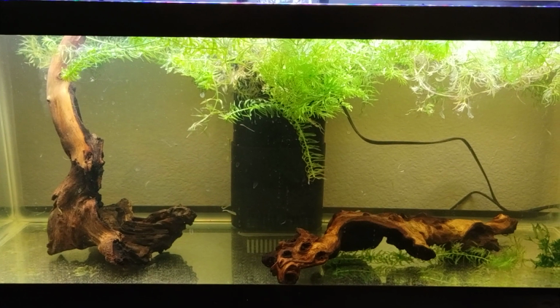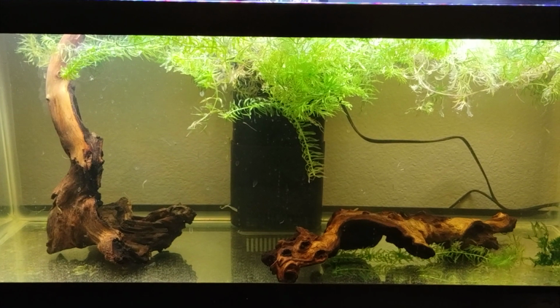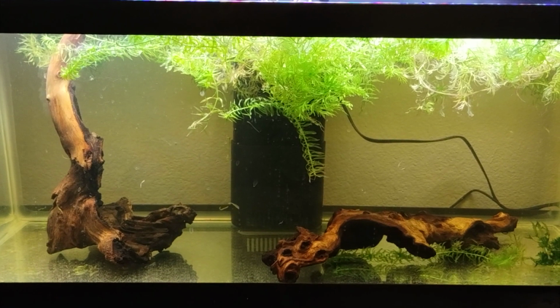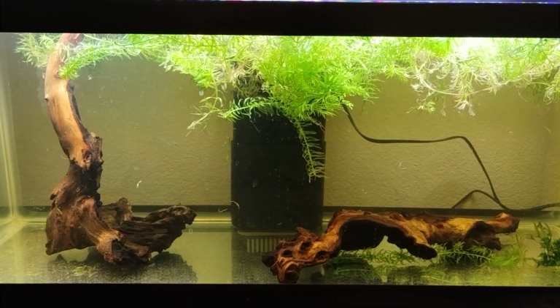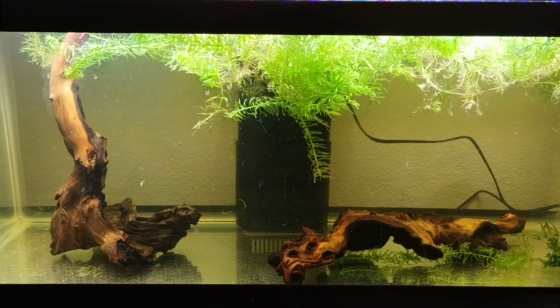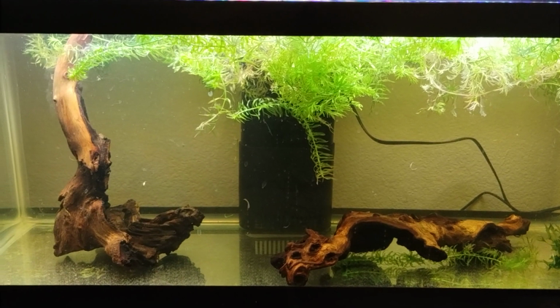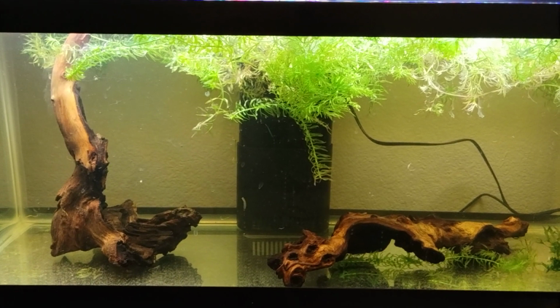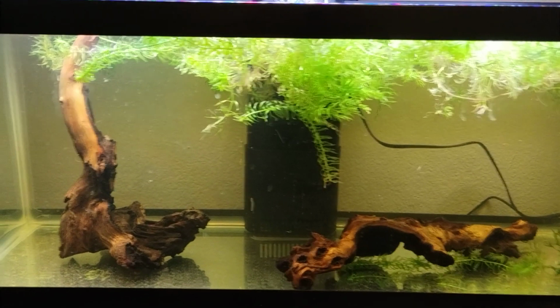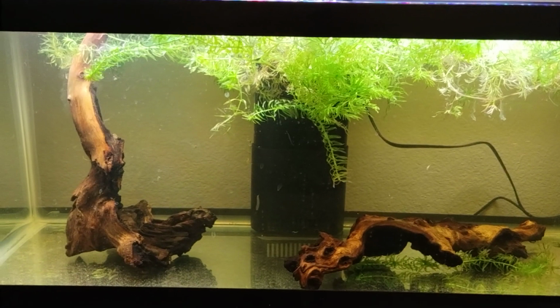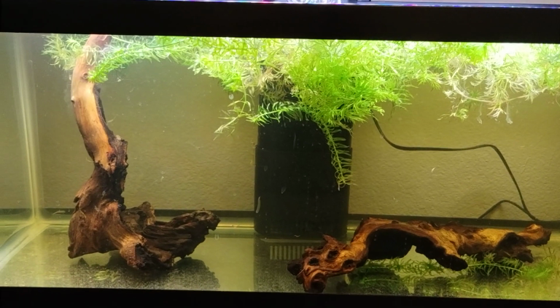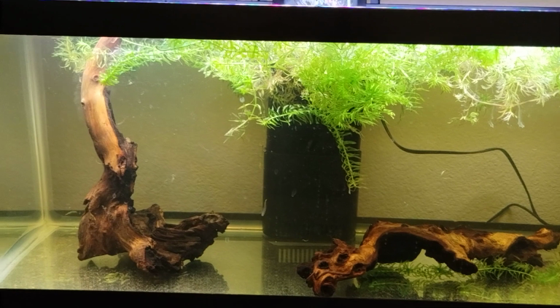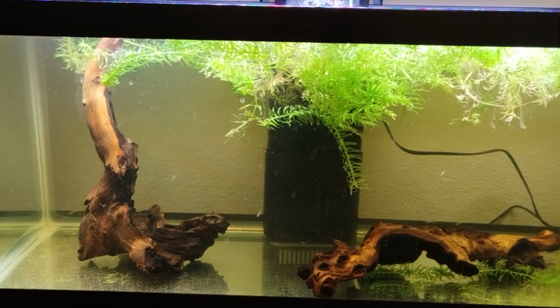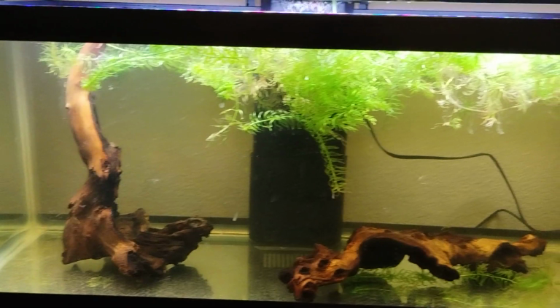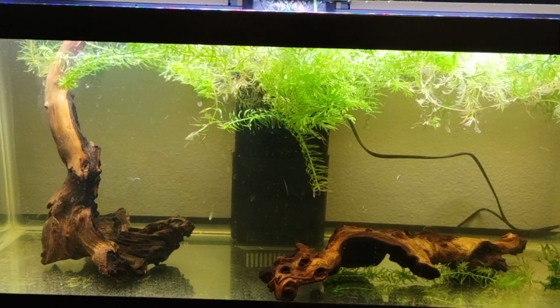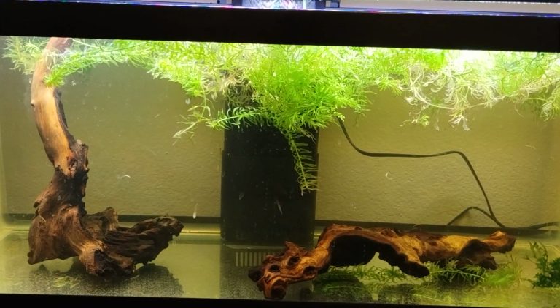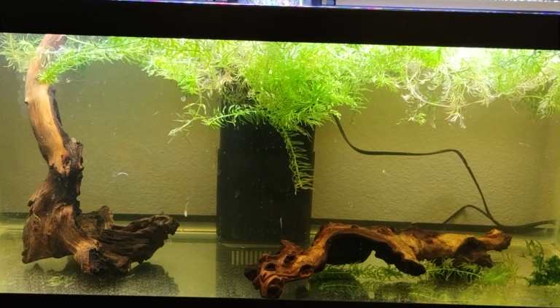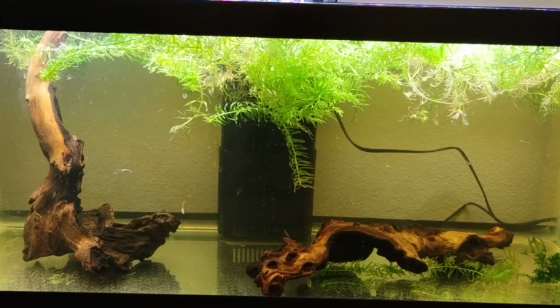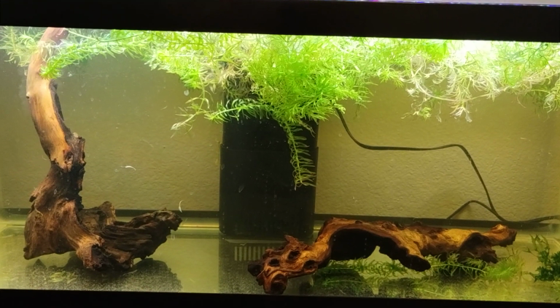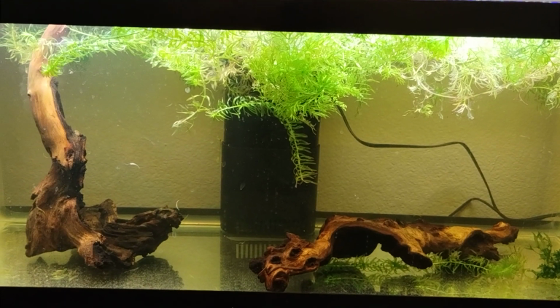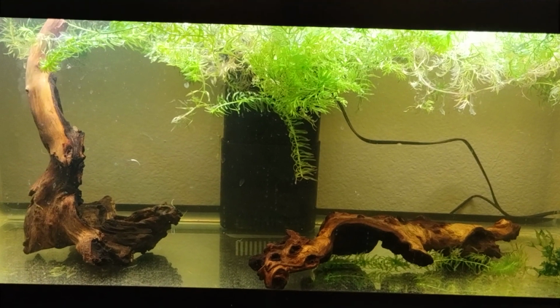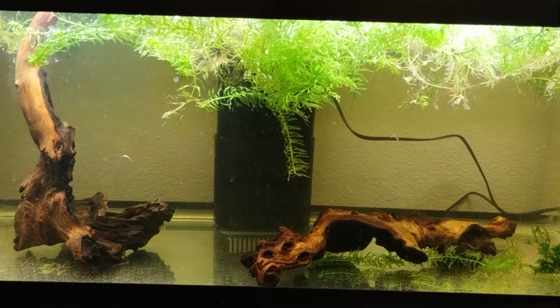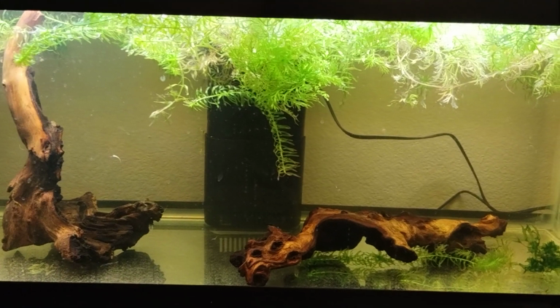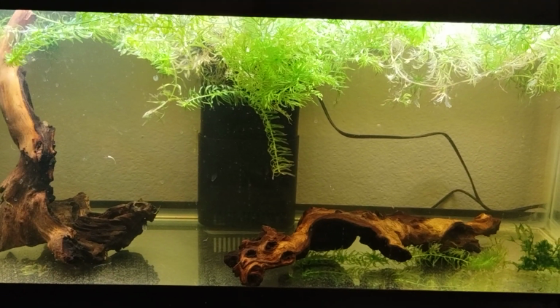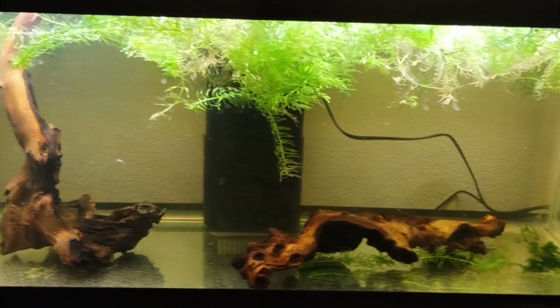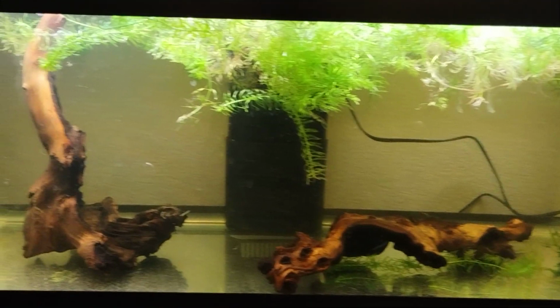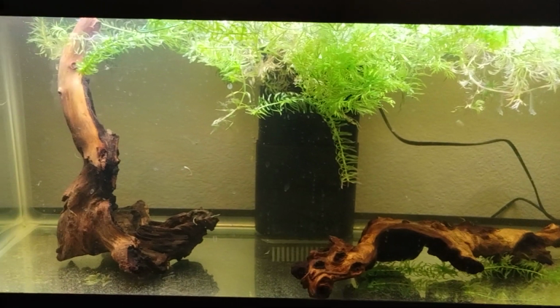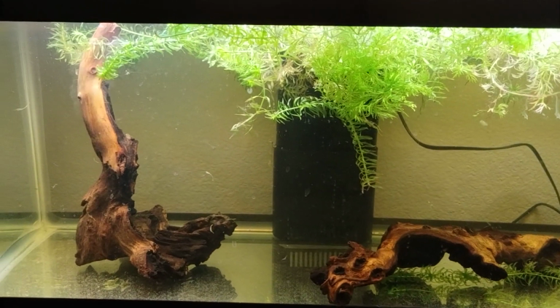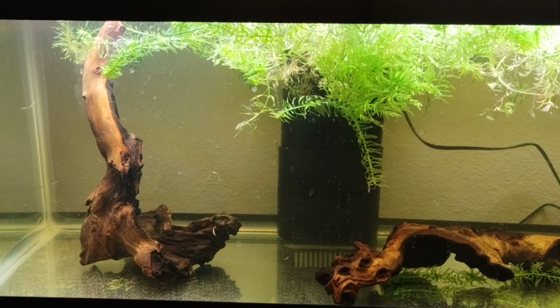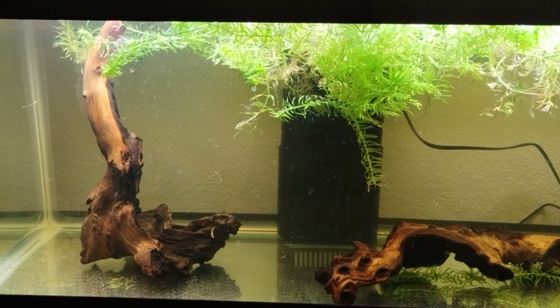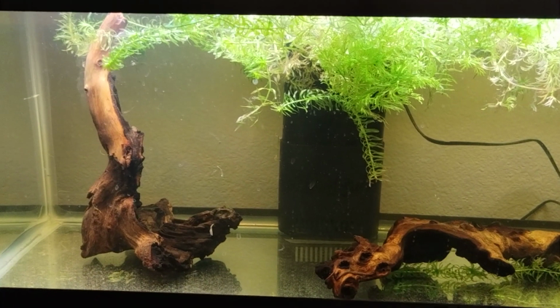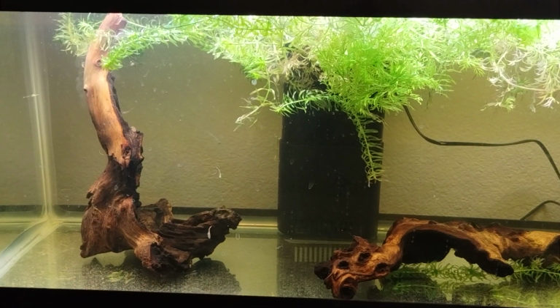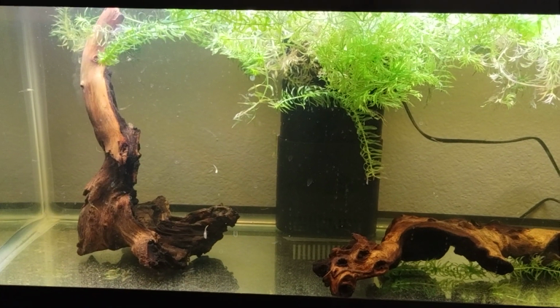Hello fish fools, Jeff here. So this is my rainbow fish grow out tank. Any baby rainbow fish would go in here to, well, grow out.